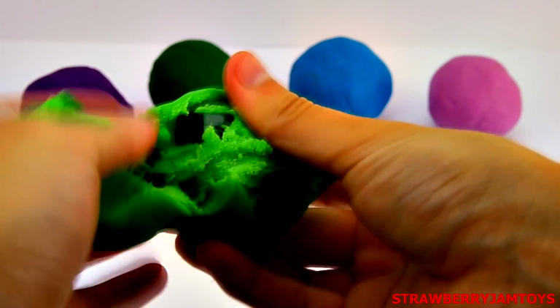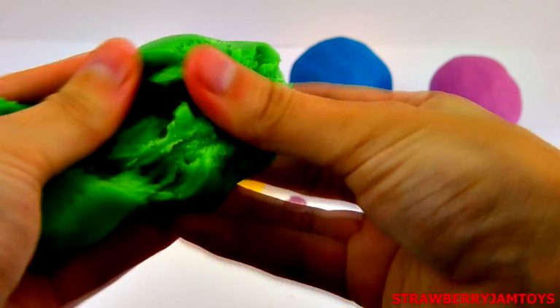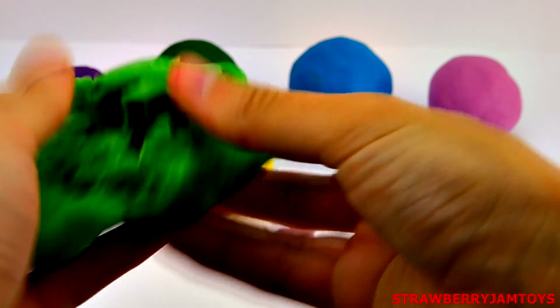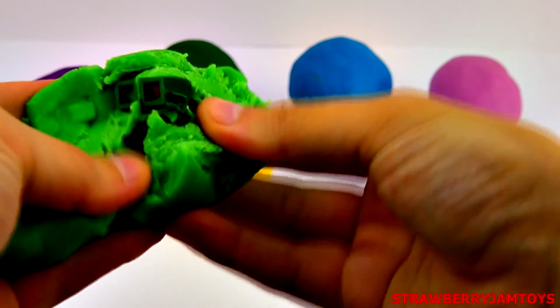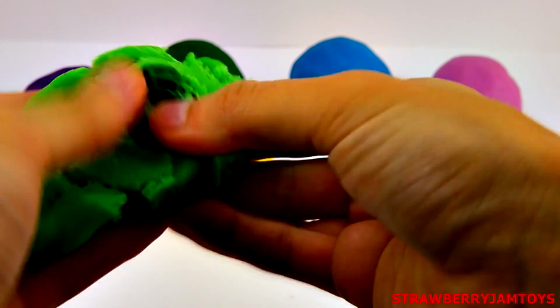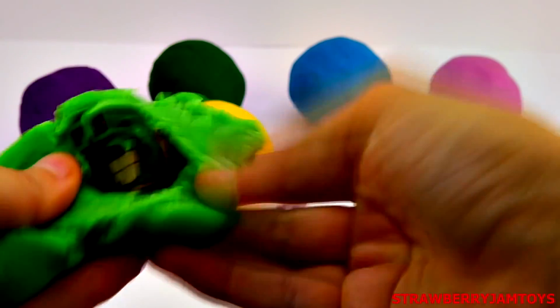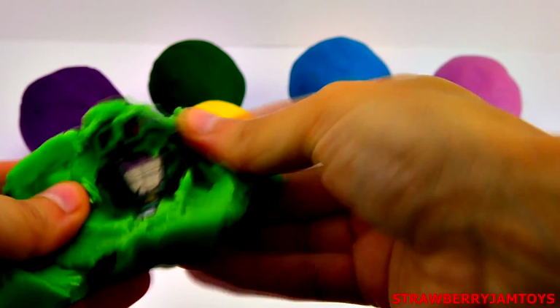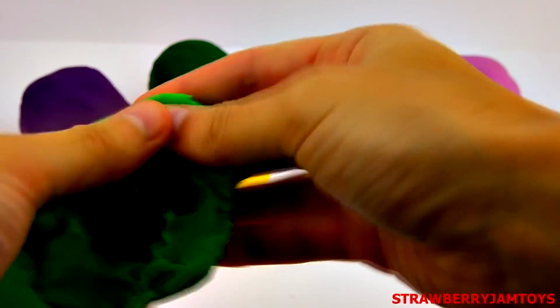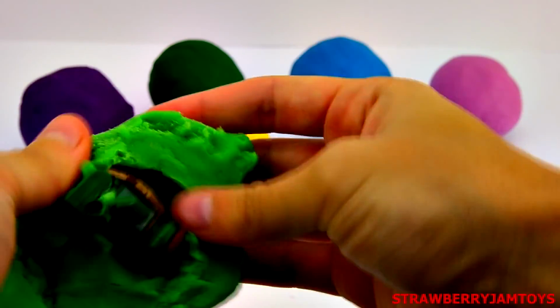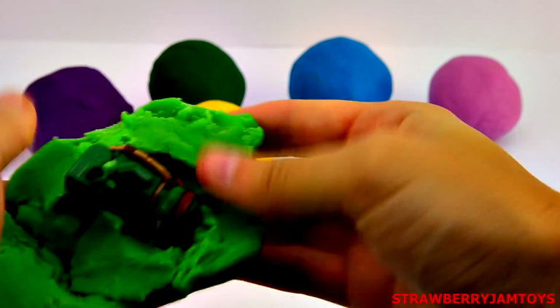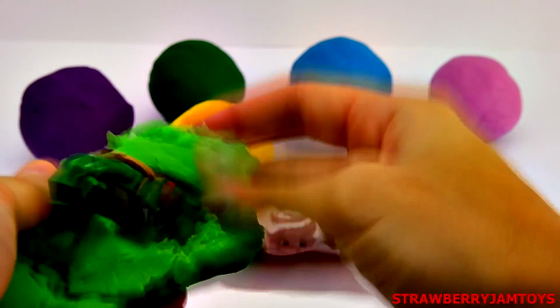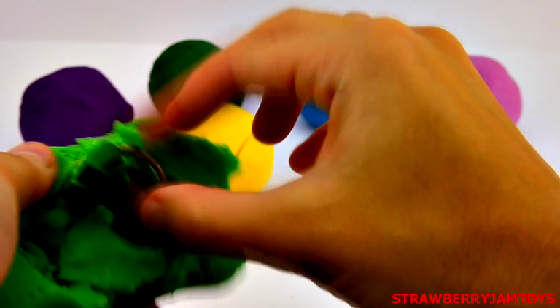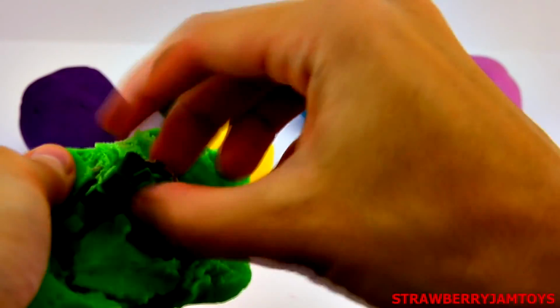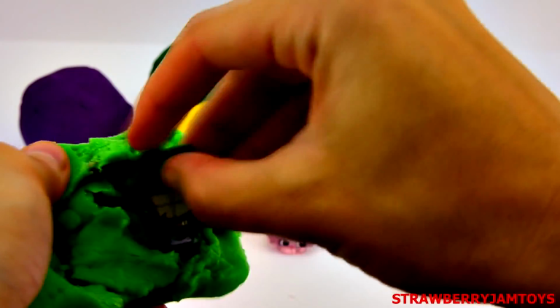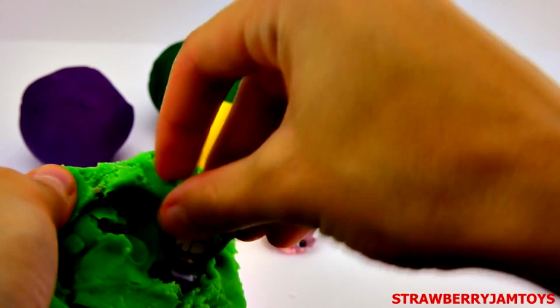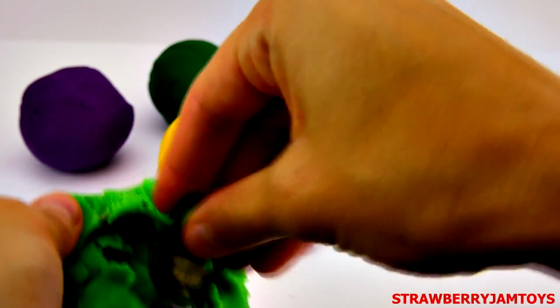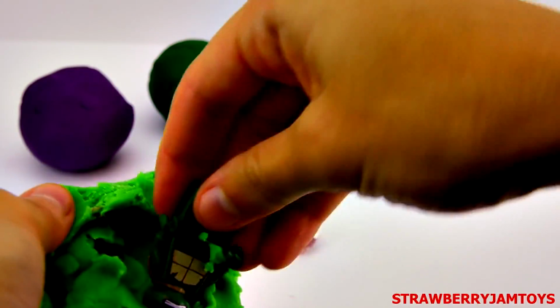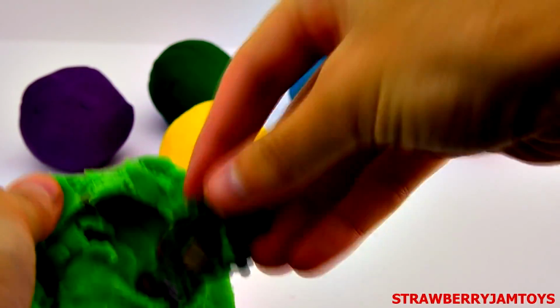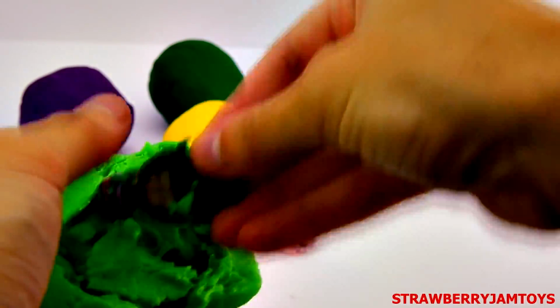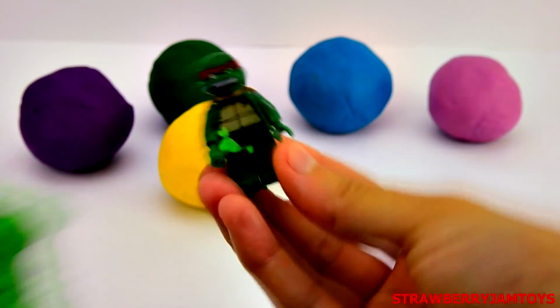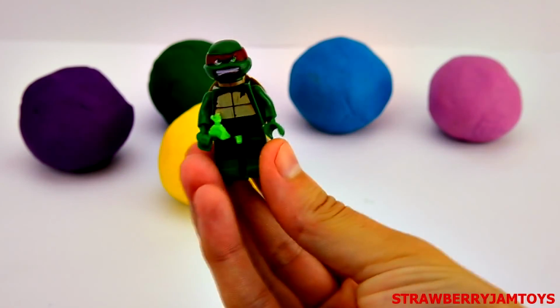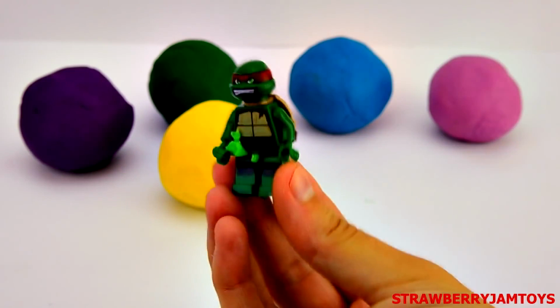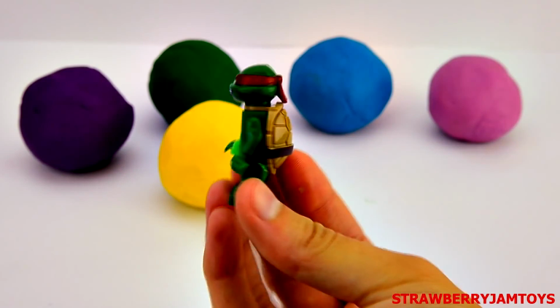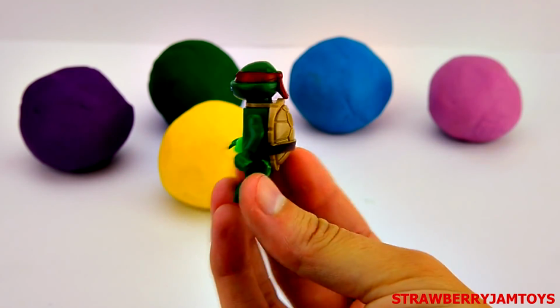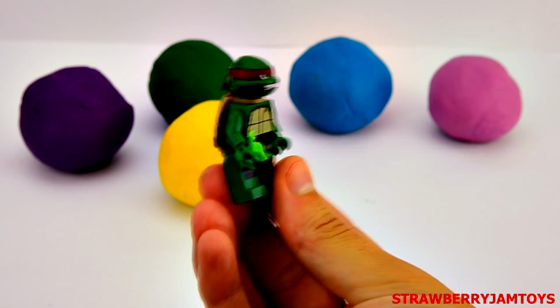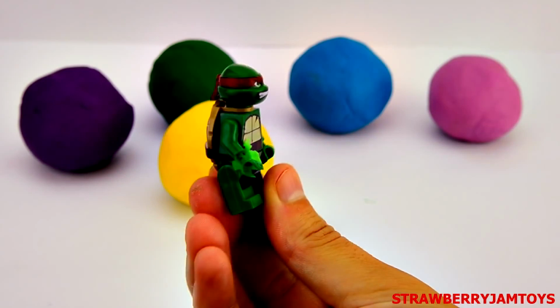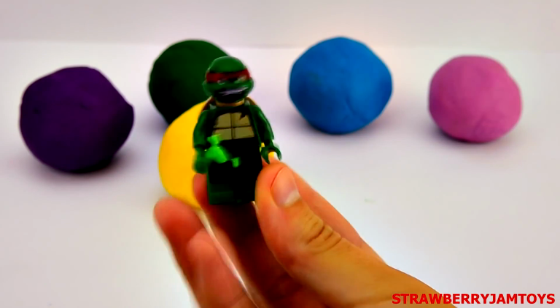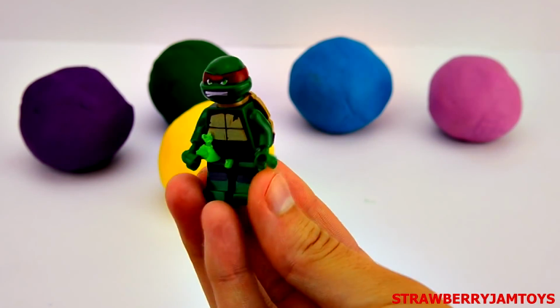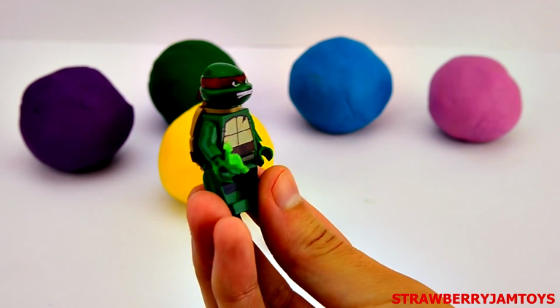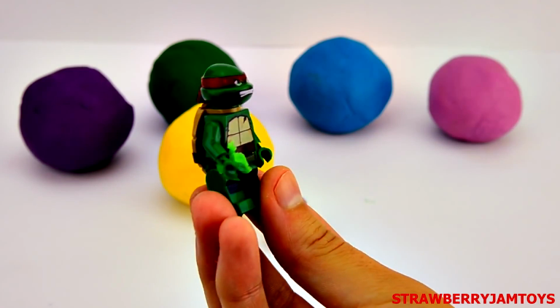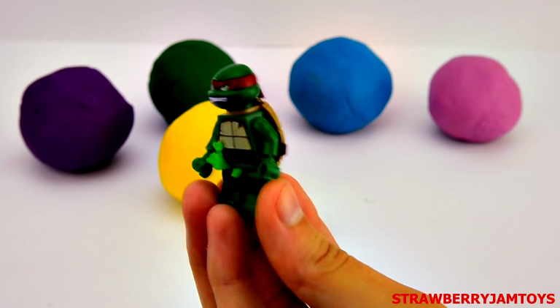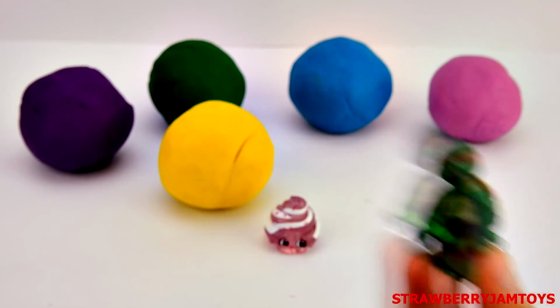Let's open the green surprise egg. It's Raphael from the Teenage Mutant Ninja Turtles.